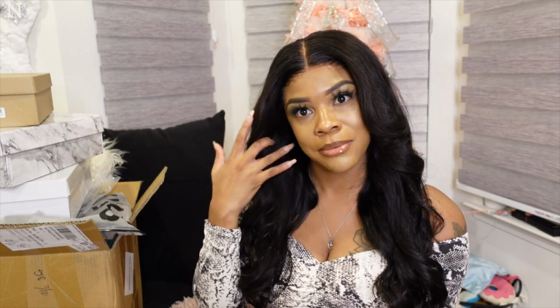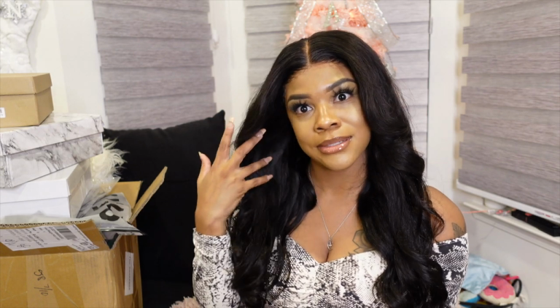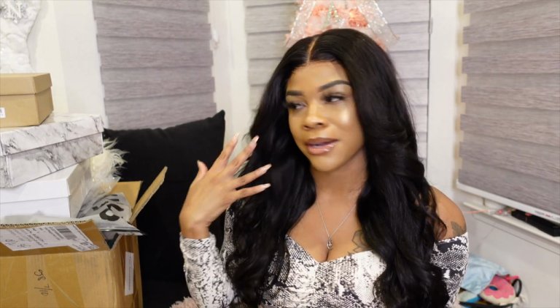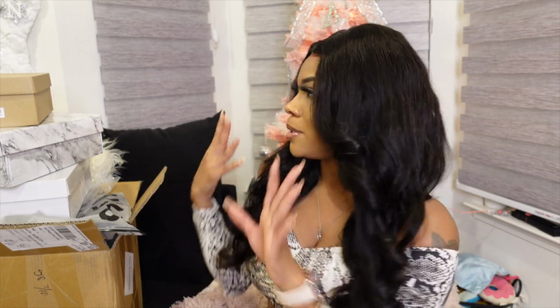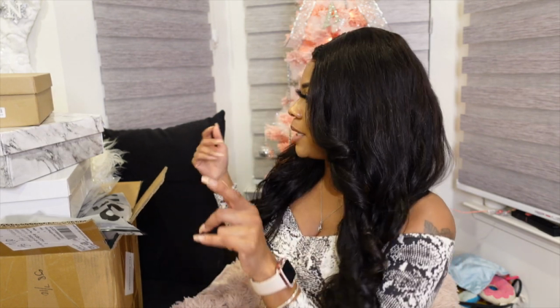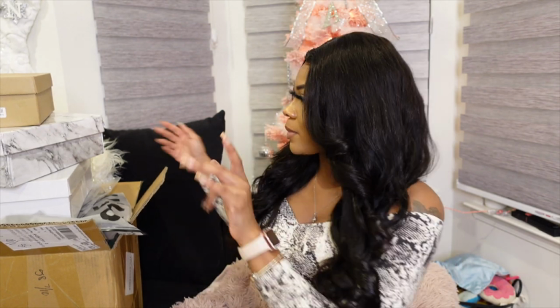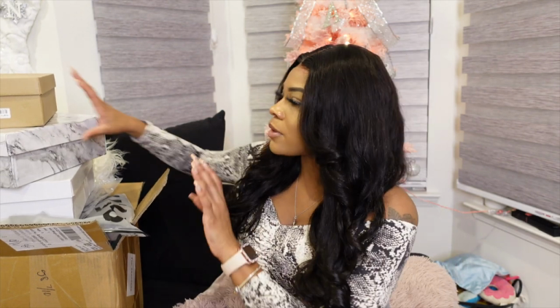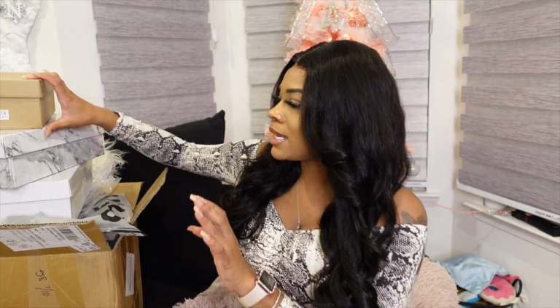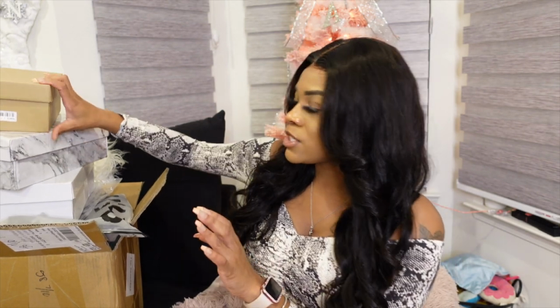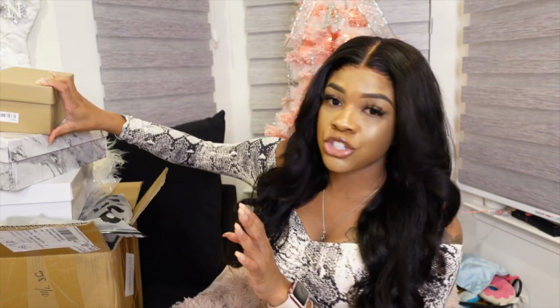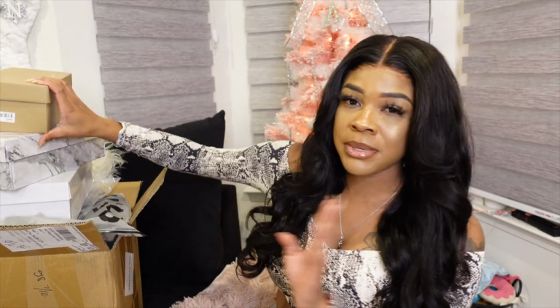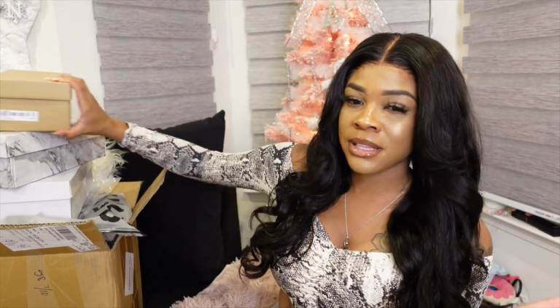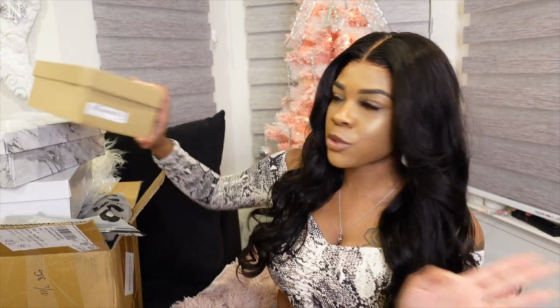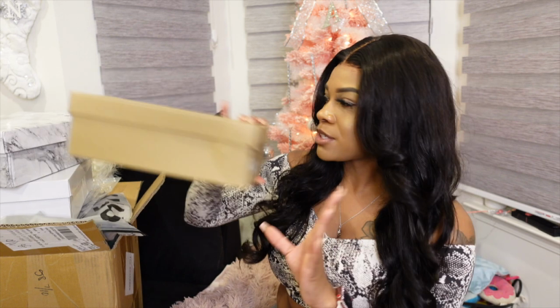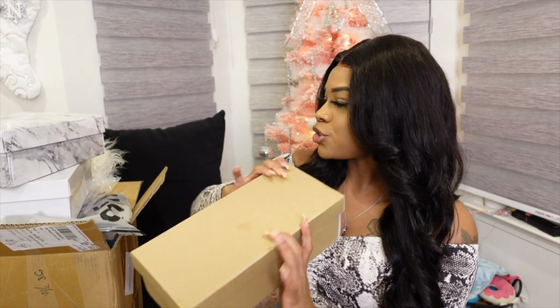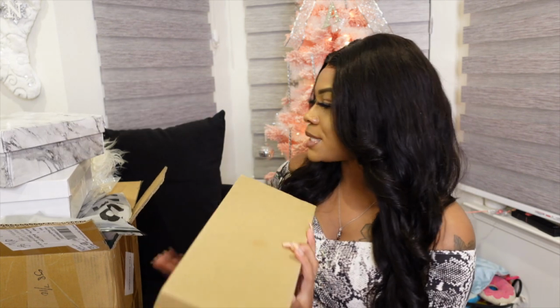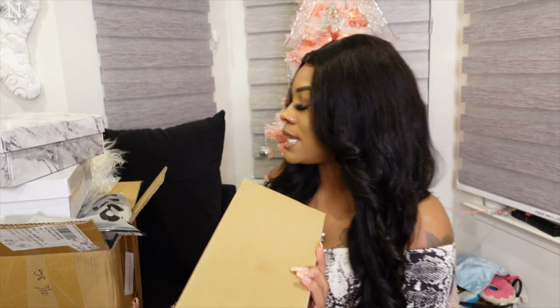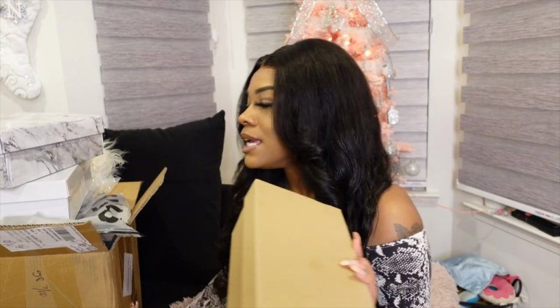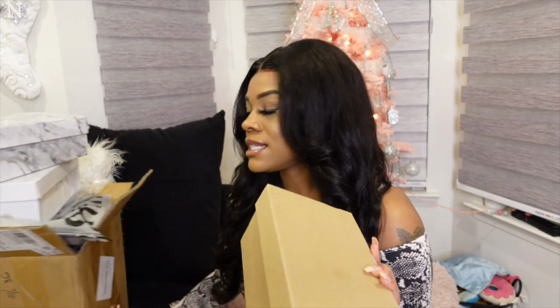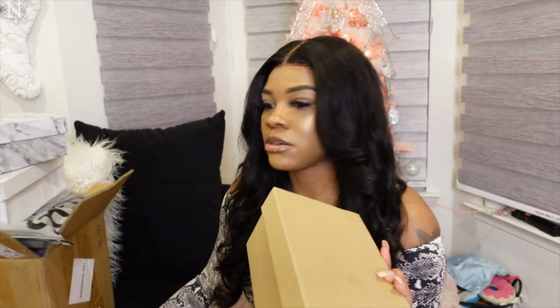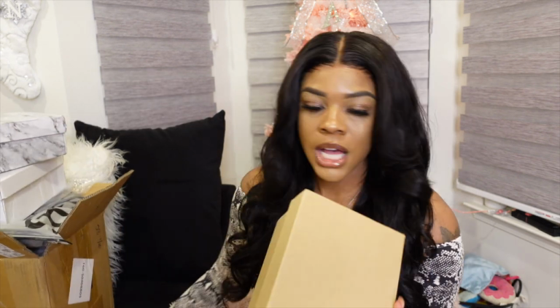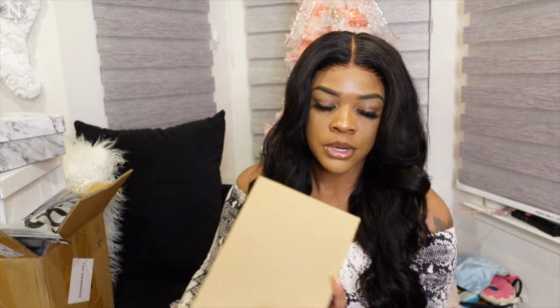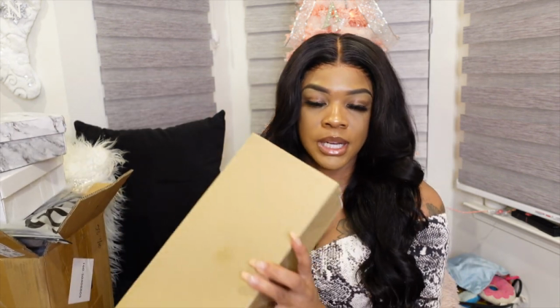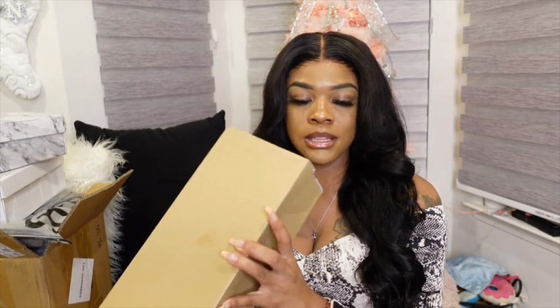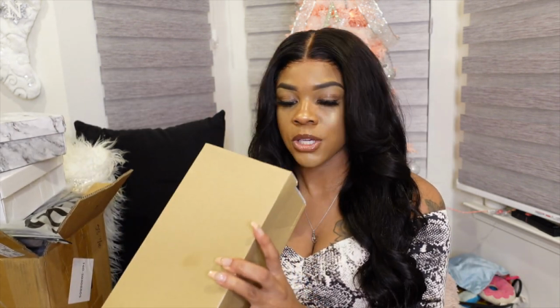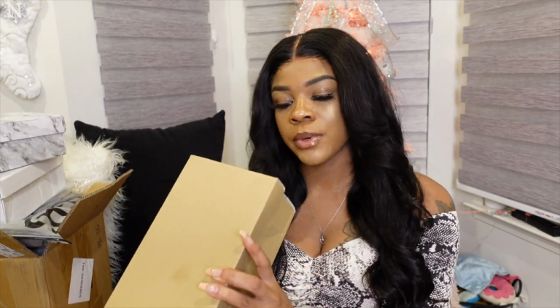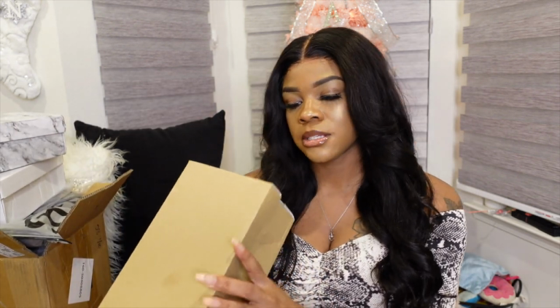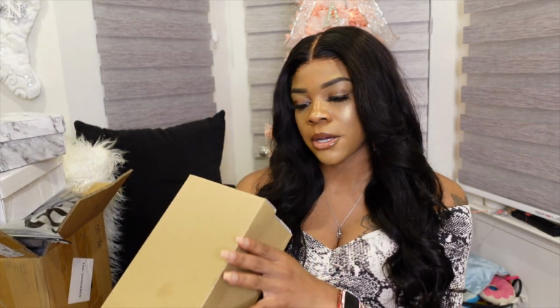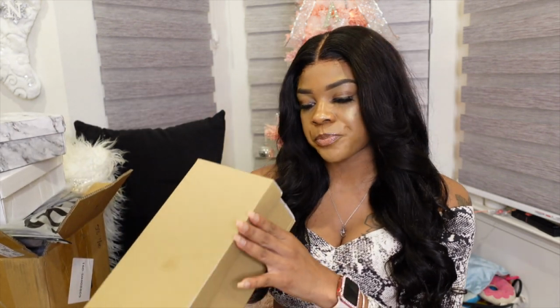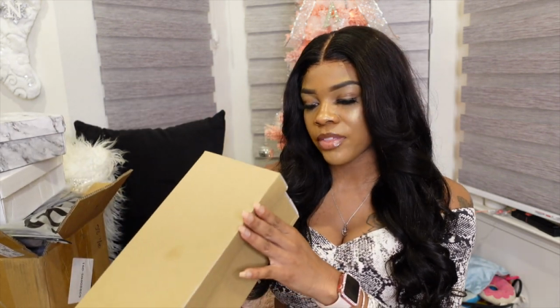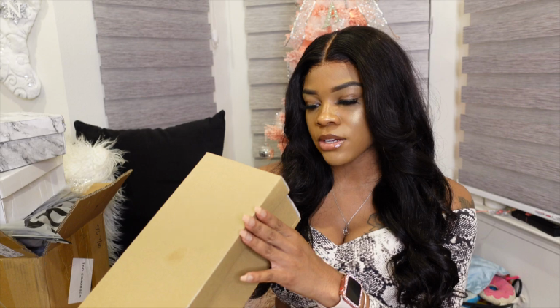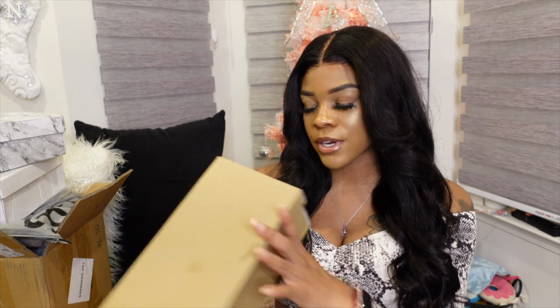I'm gonna go ahead and get into the shoes because I only got three pairs of shoes and since they're on top we're gonna go ahead and get those over with. So these are the first ones.